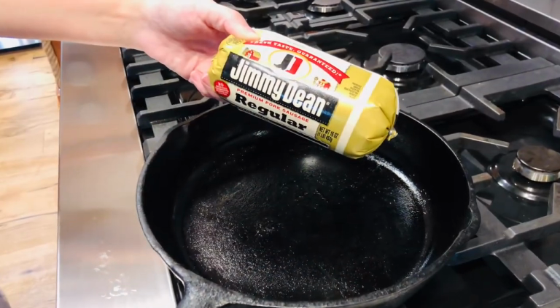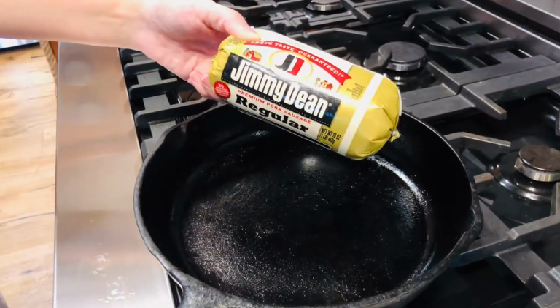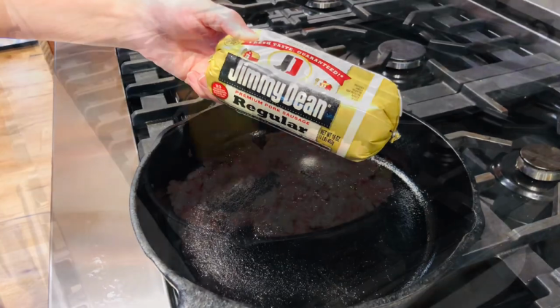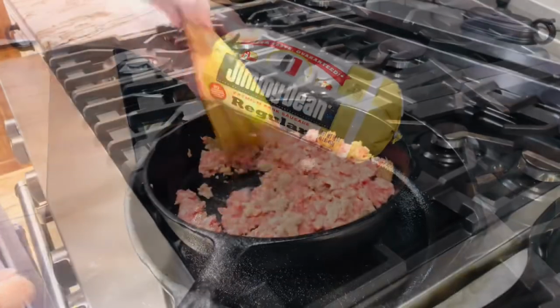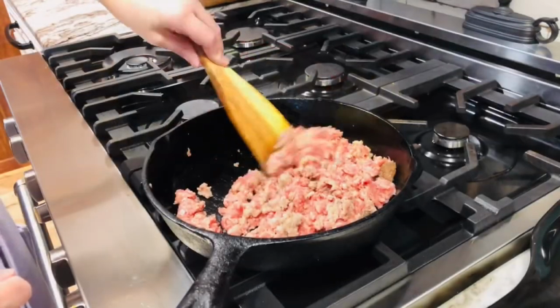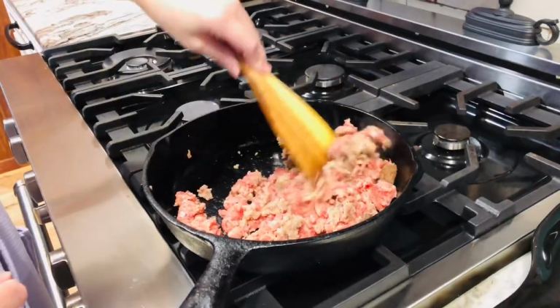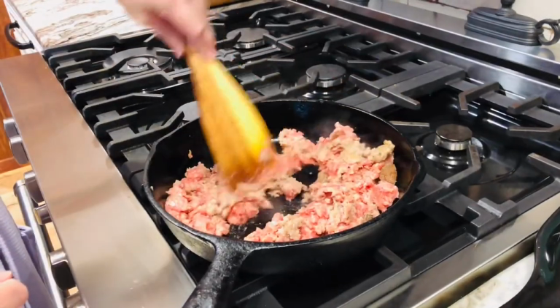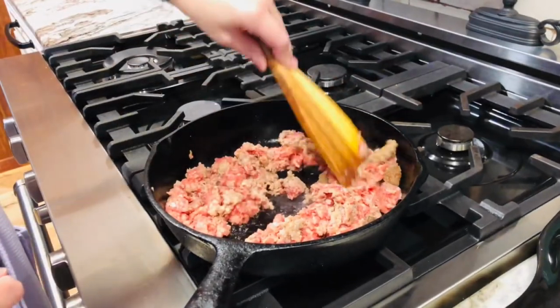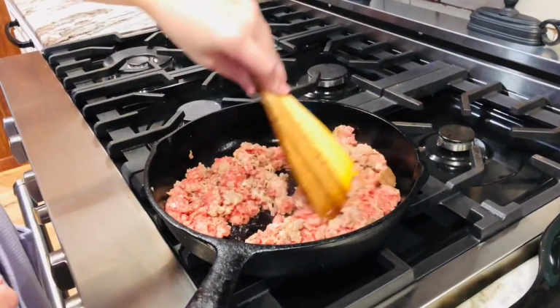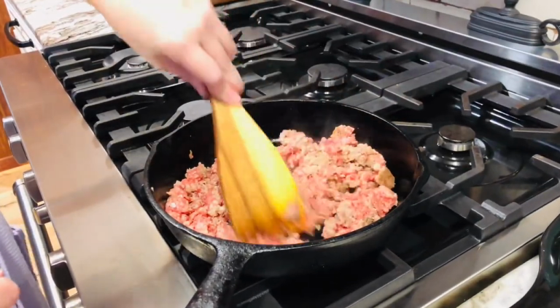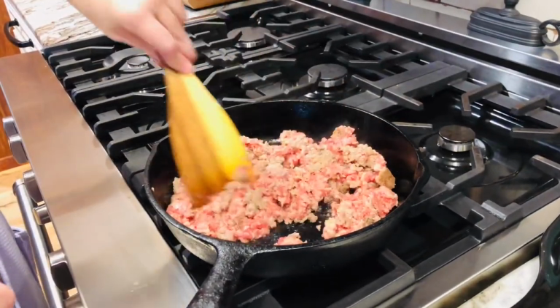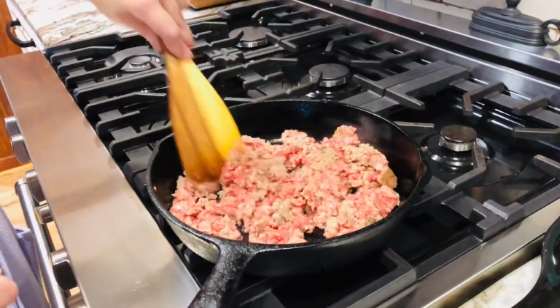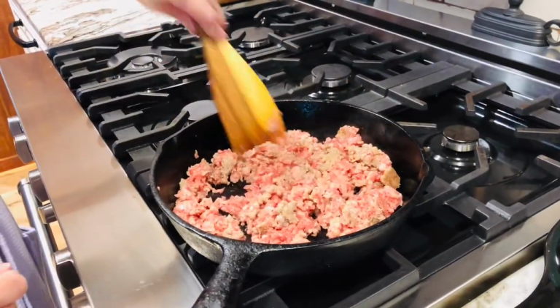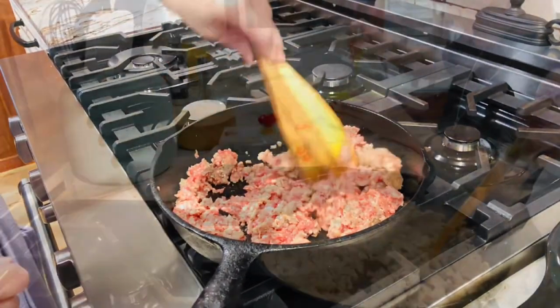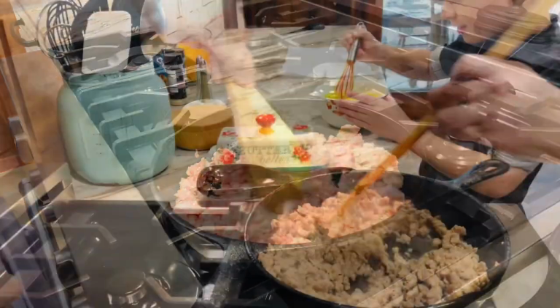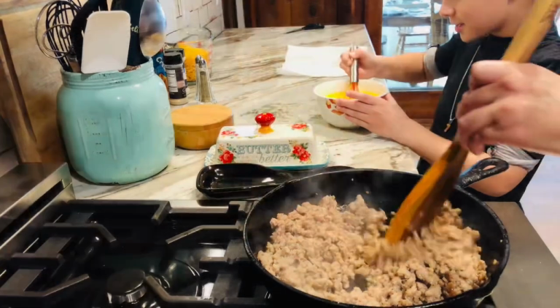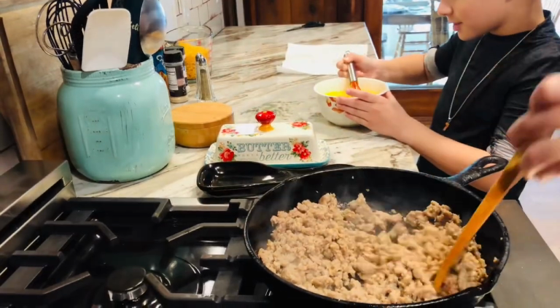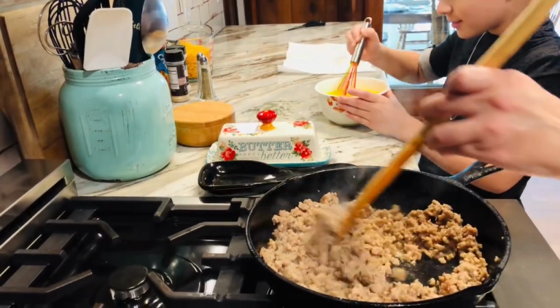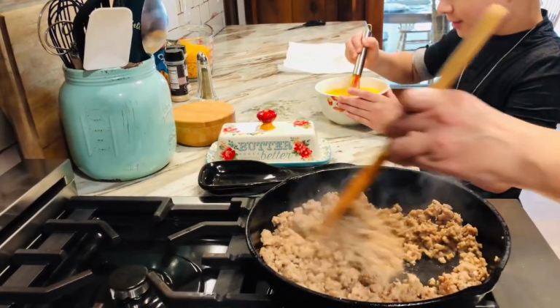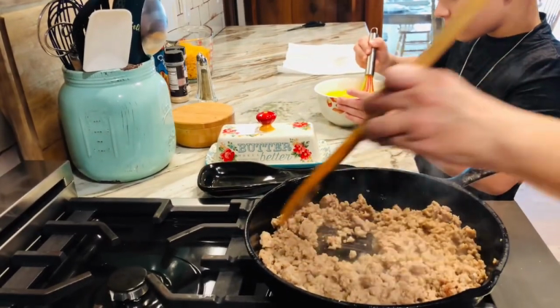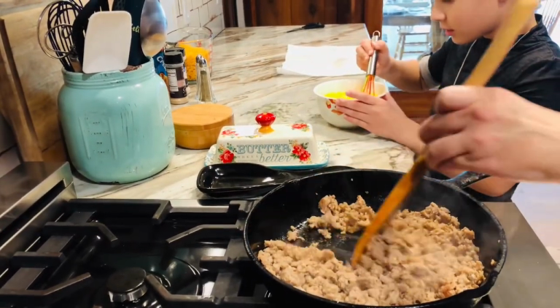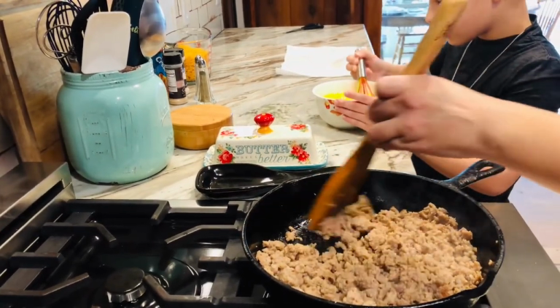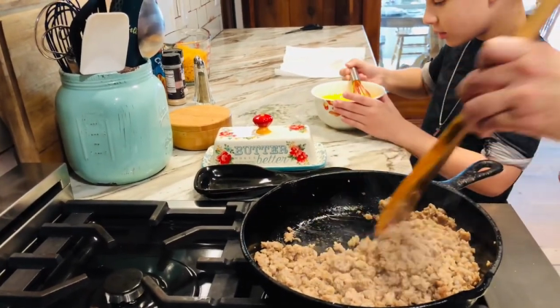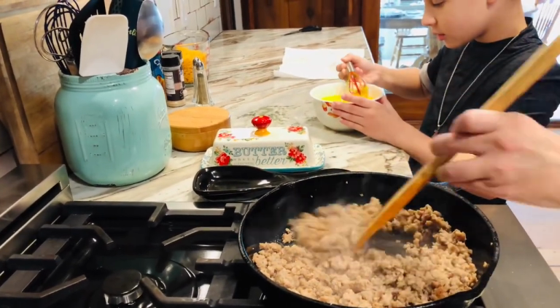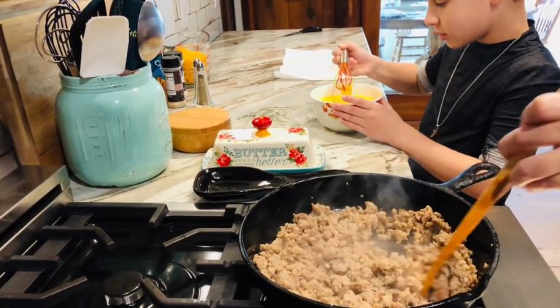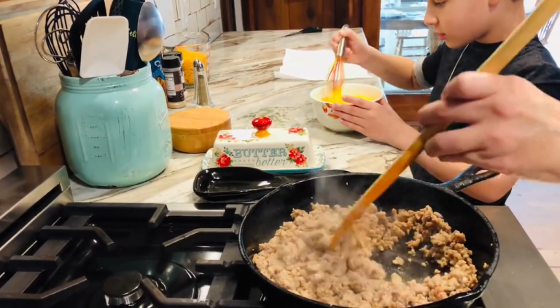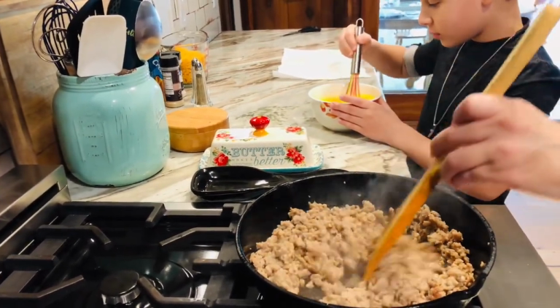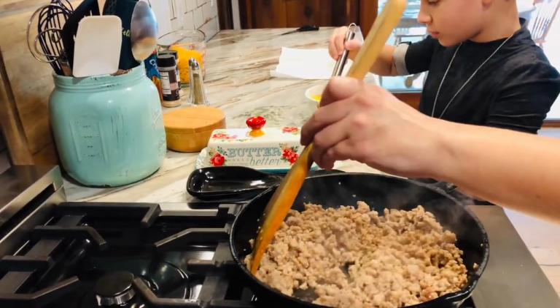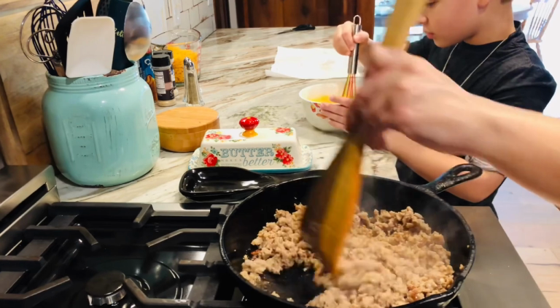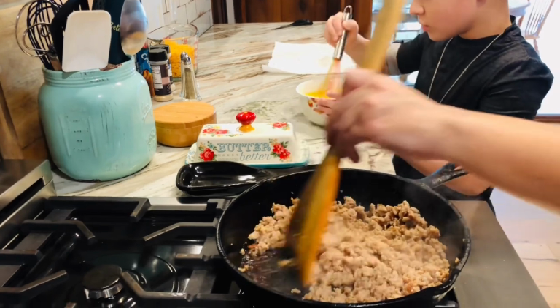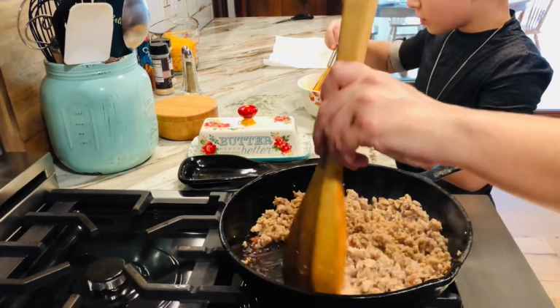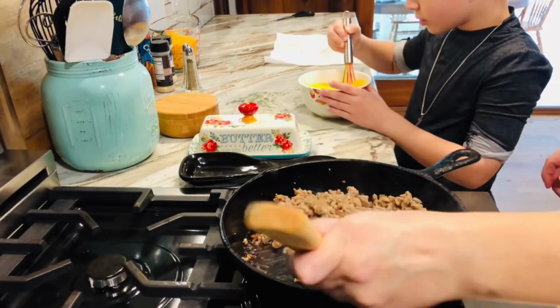I'm going to brown a pound of sausage, and you could use any meat that you would like. You could use diced ham, you could use bacon — really anything you want — and so we're just gonna brown that up.